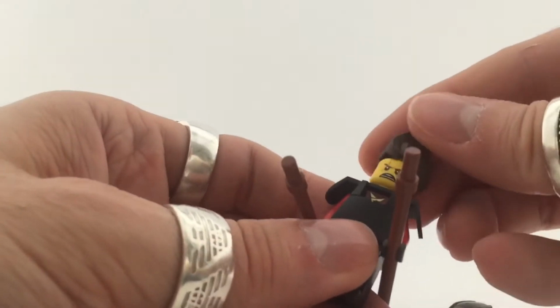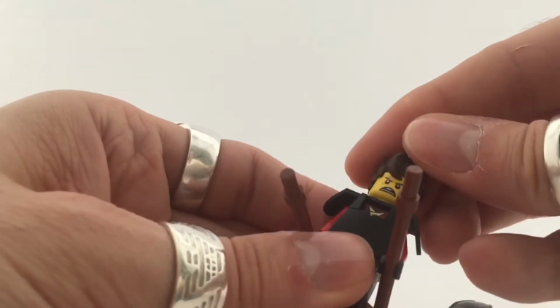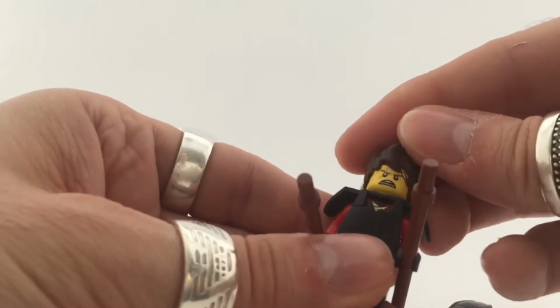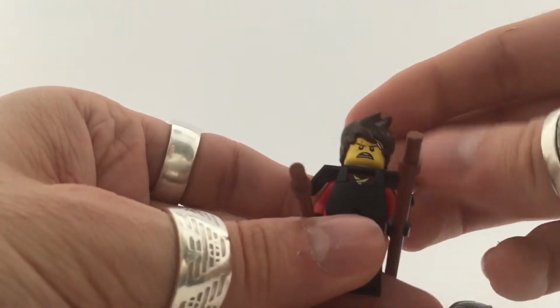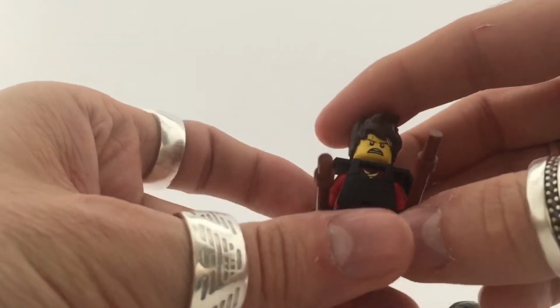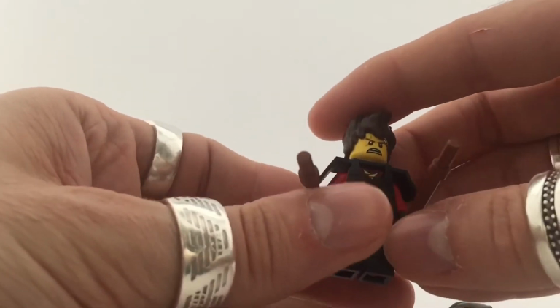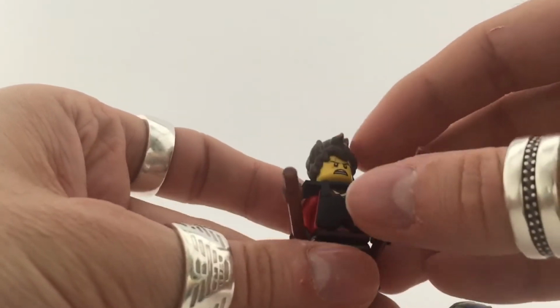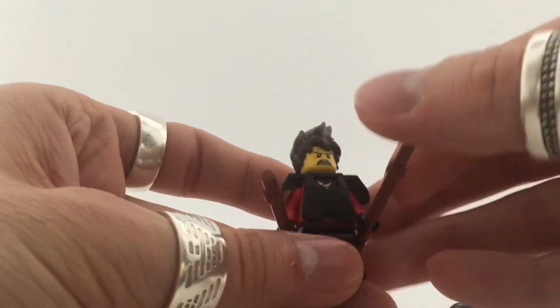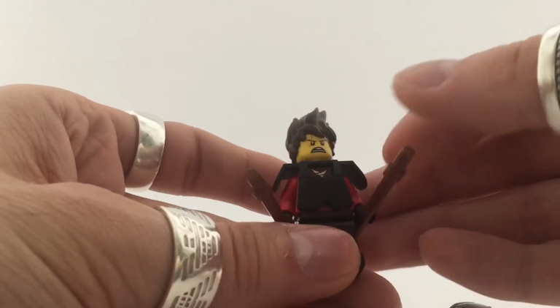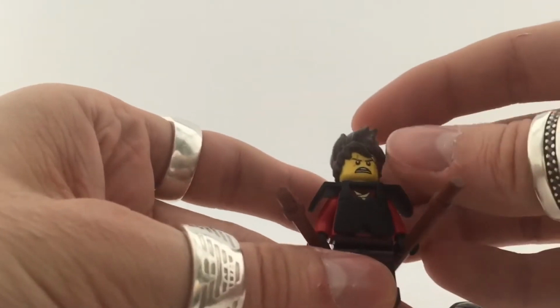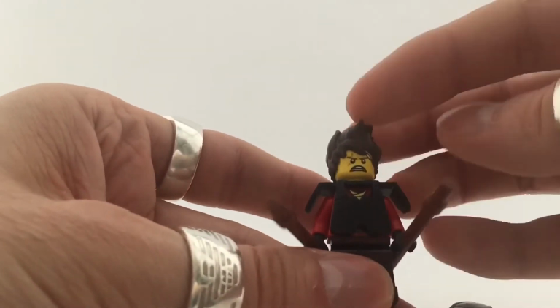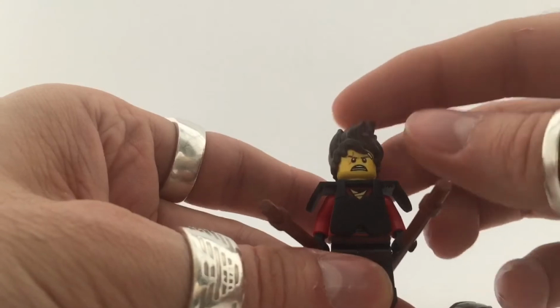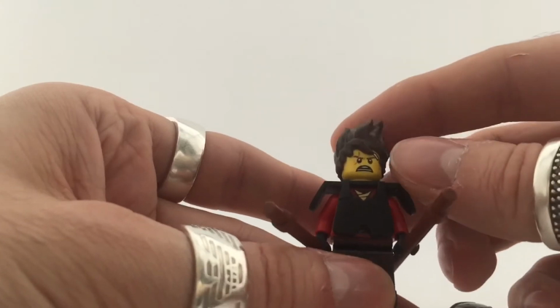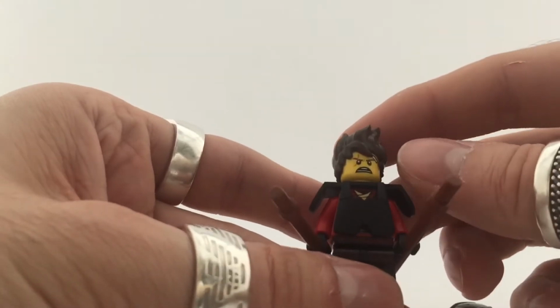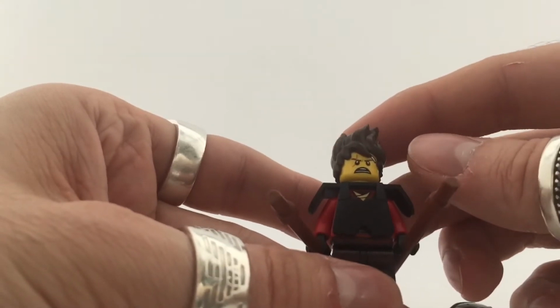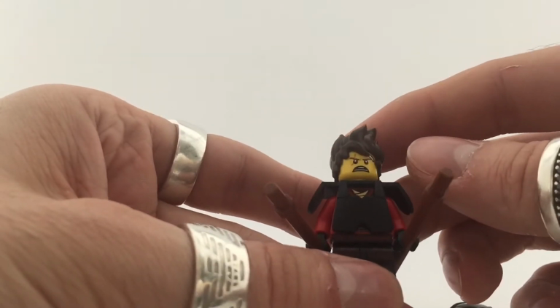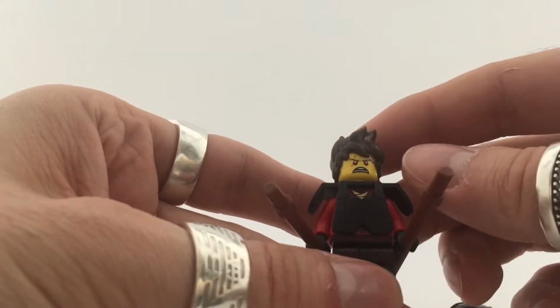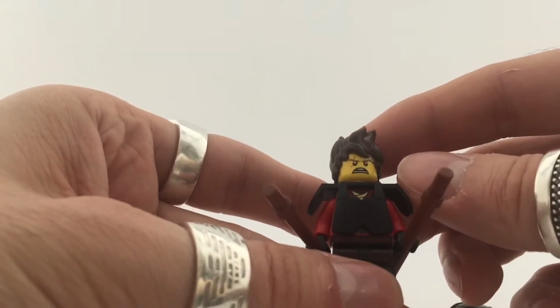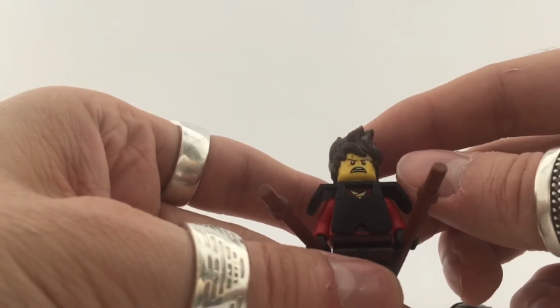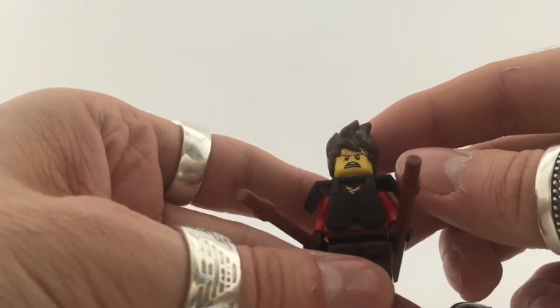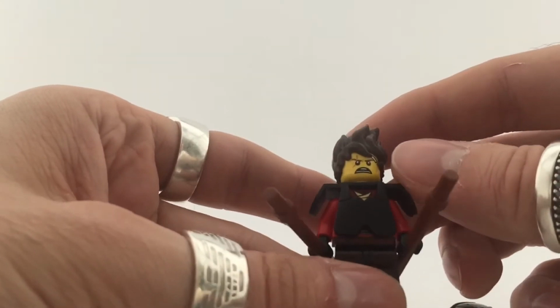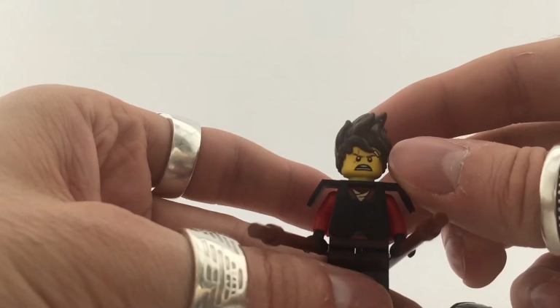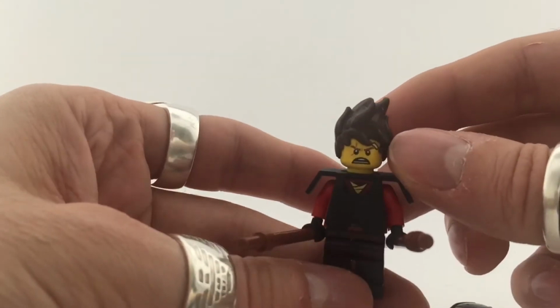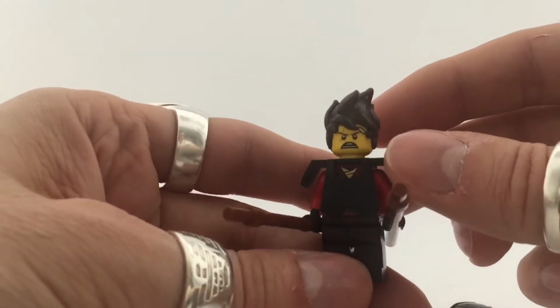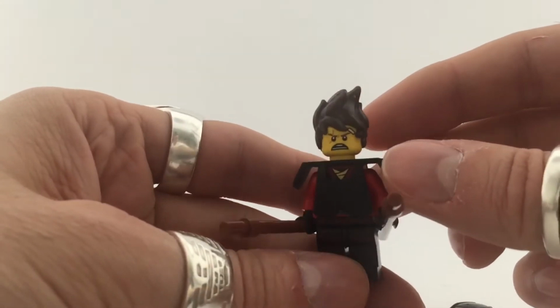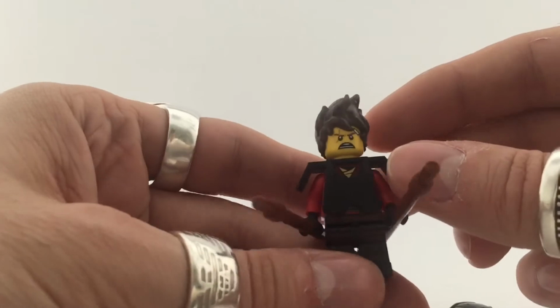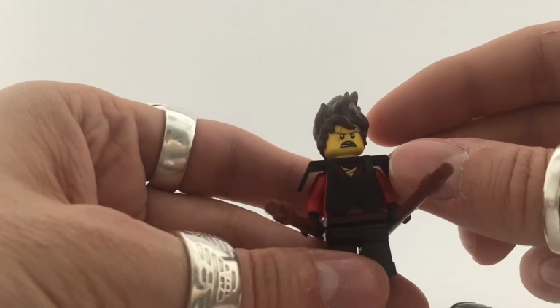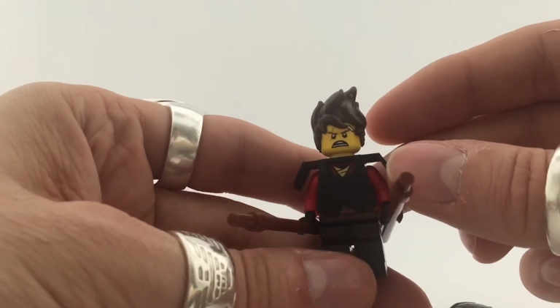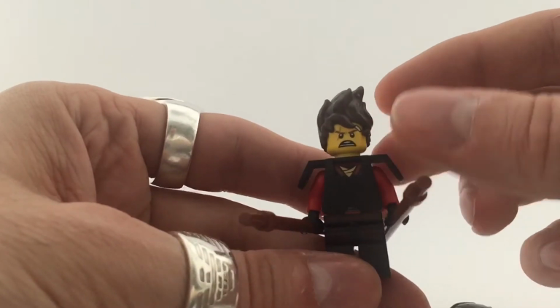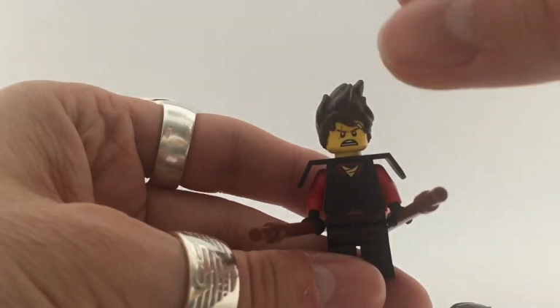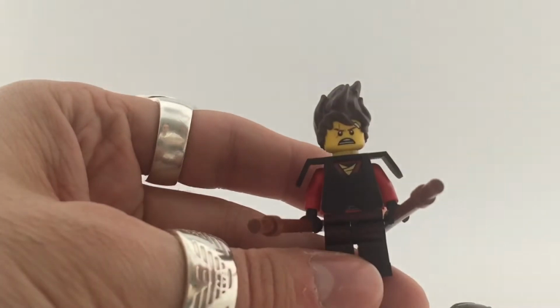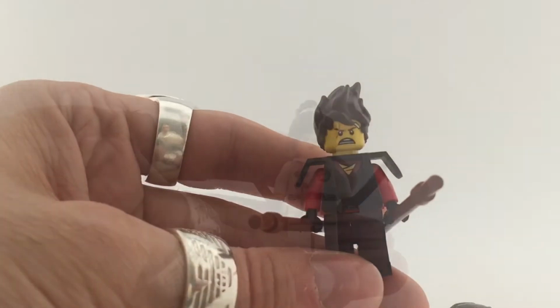I really like all the new hairstyles from the new Ninjago Movie, but I think Kai really got one of the best hair pieces in my opinion. So that is it for Kai.